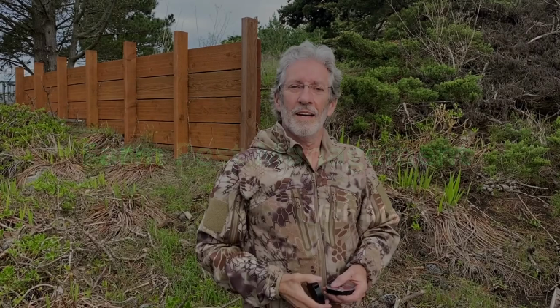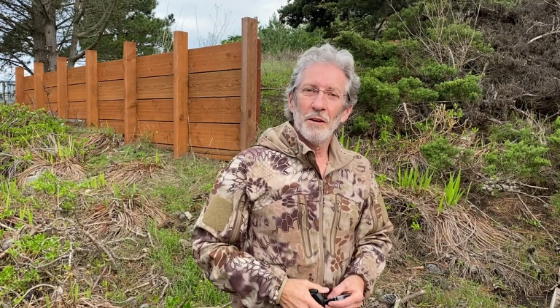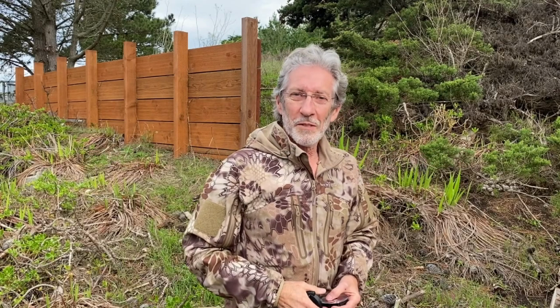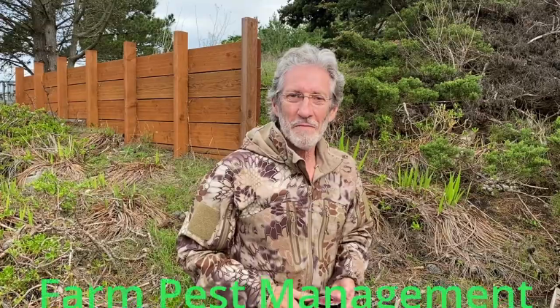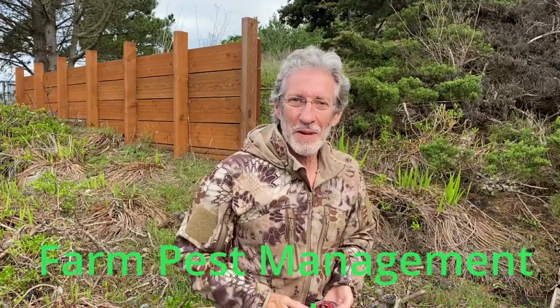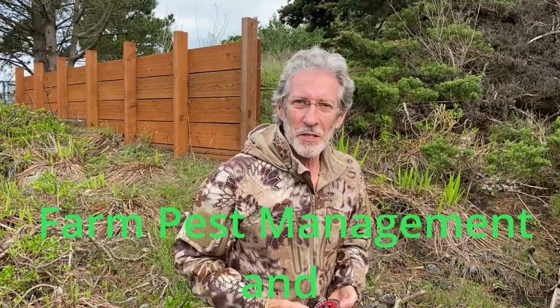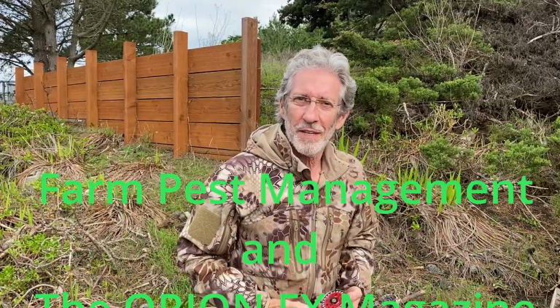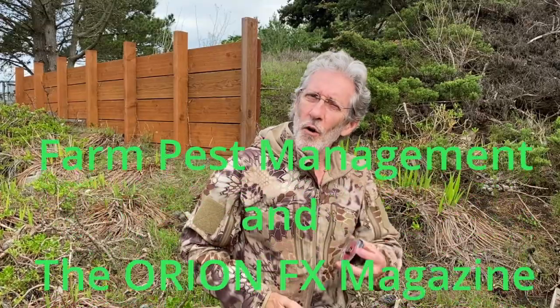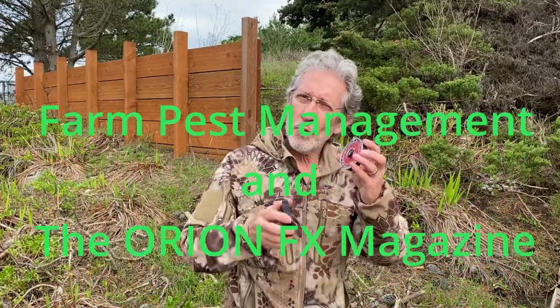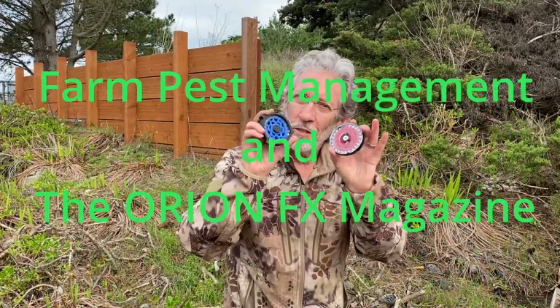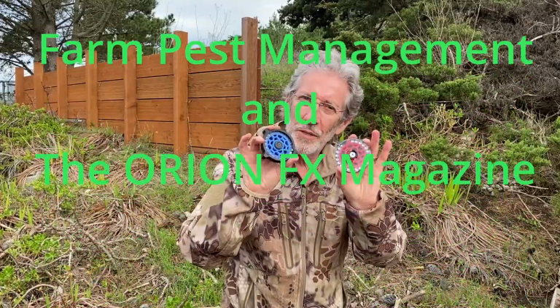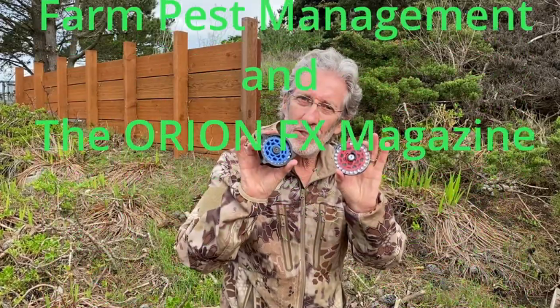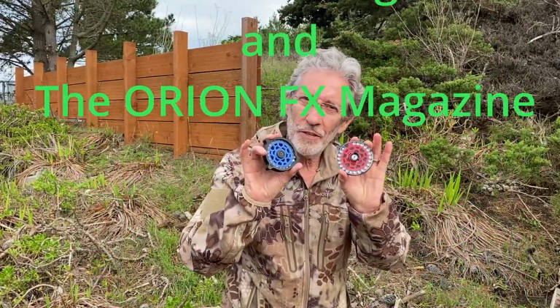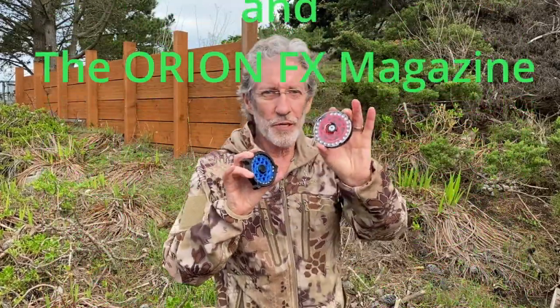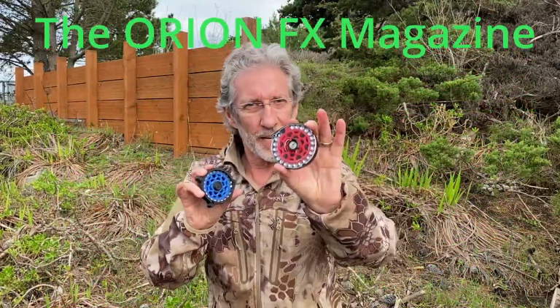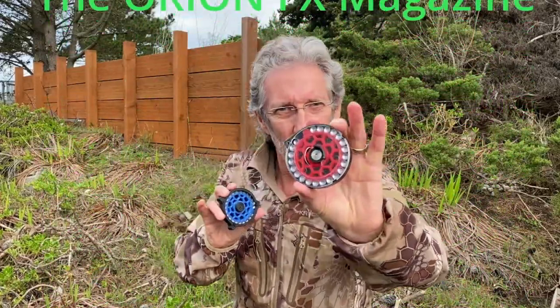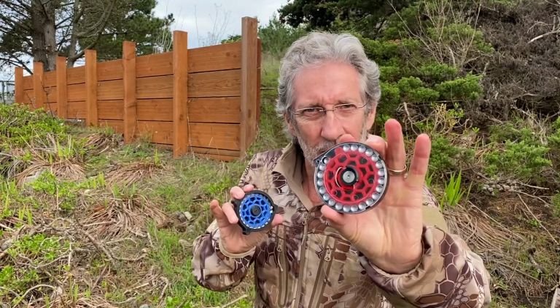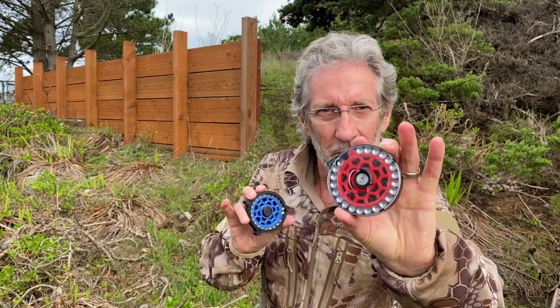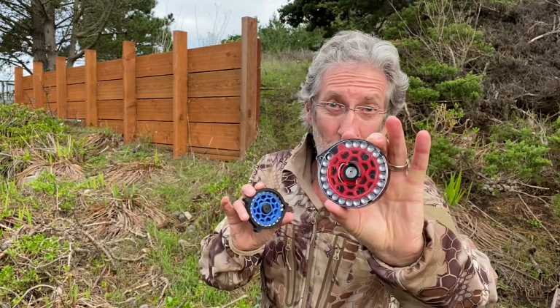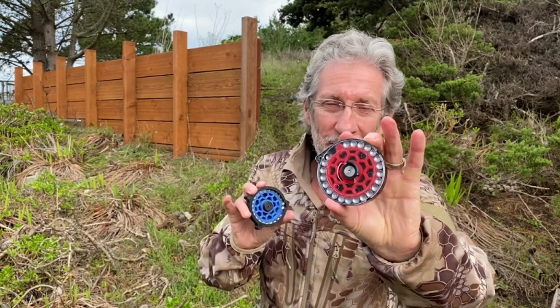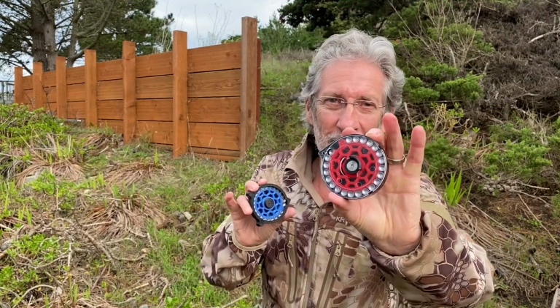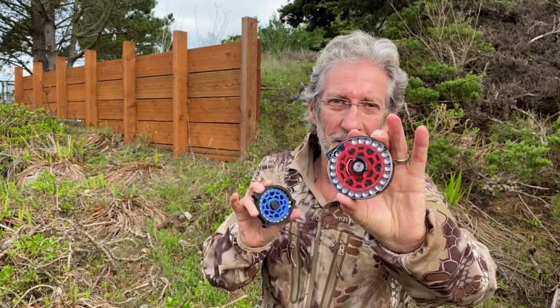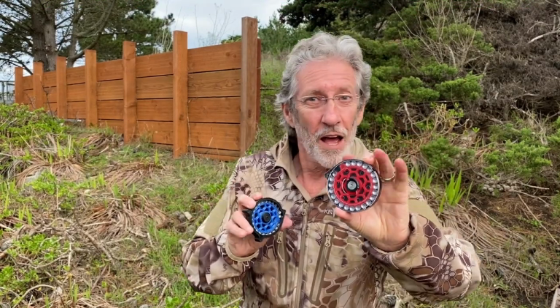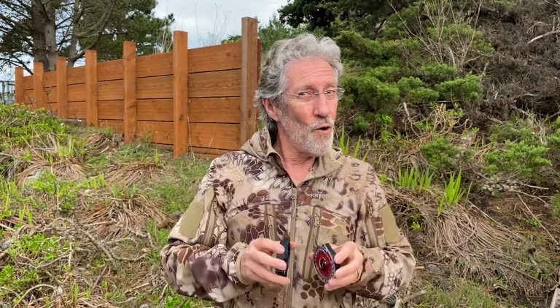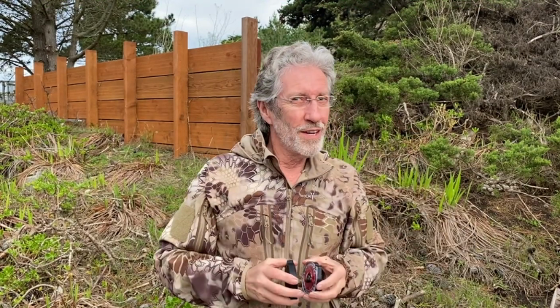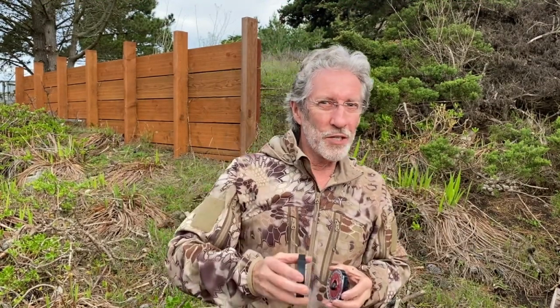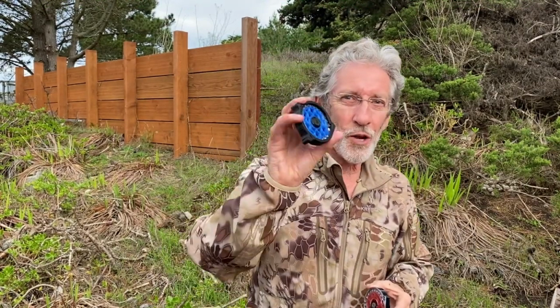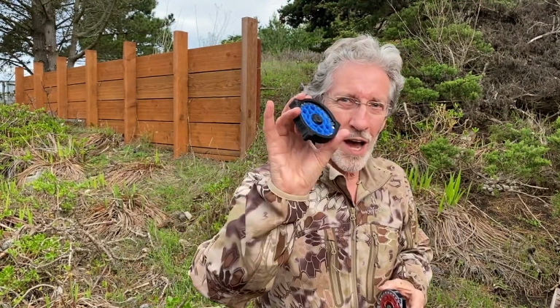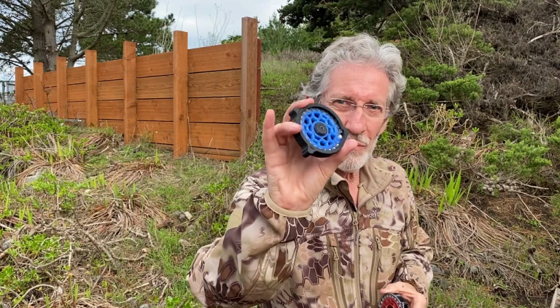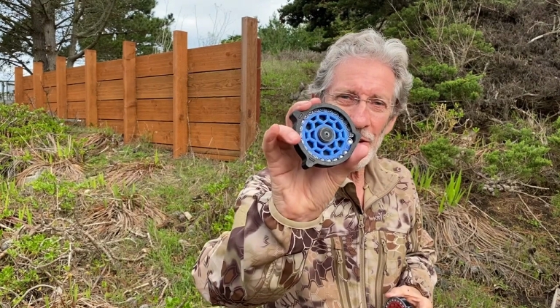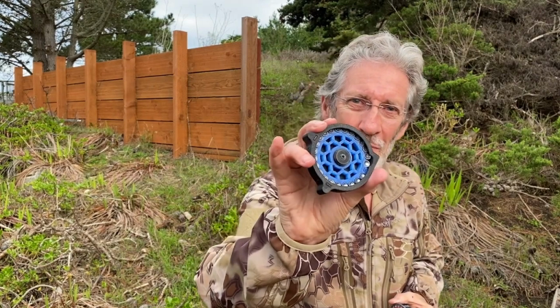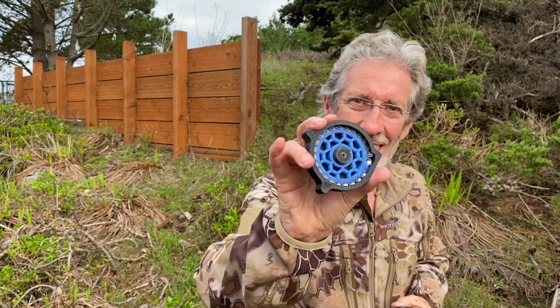Hello, this is Mark from Farm Pest Management. Which one do I choose? Do I choose the insert from Orion the Iguana Hunter, or do I choose Orion's brand-new magazine?